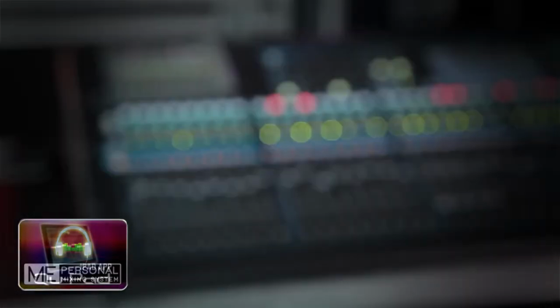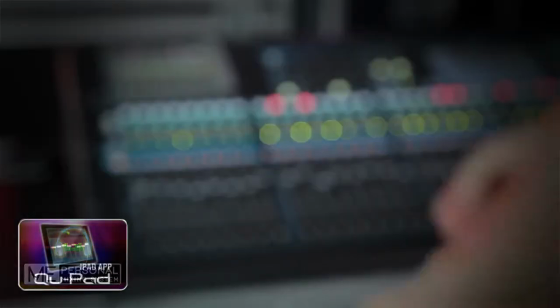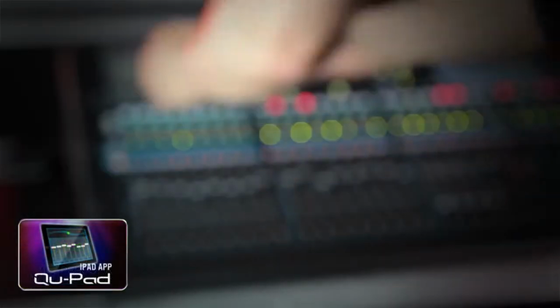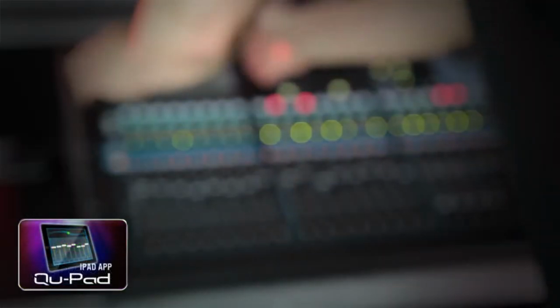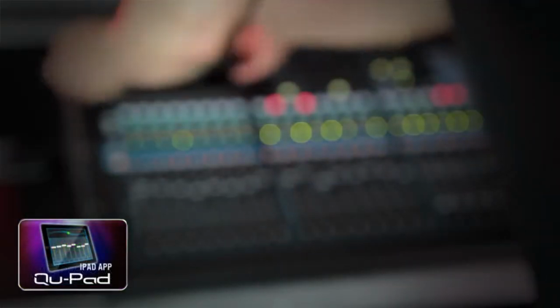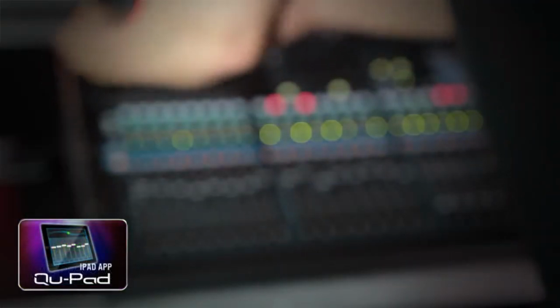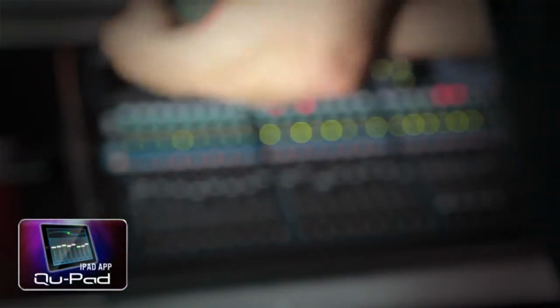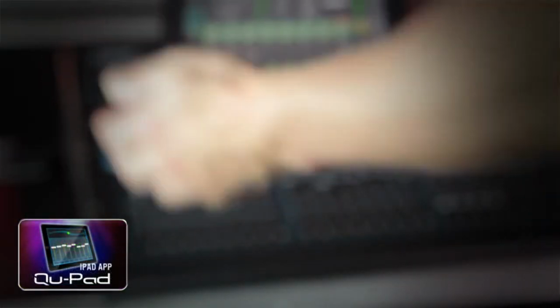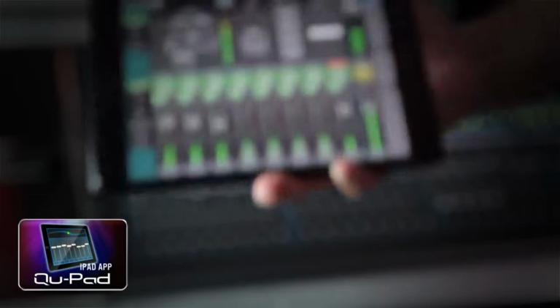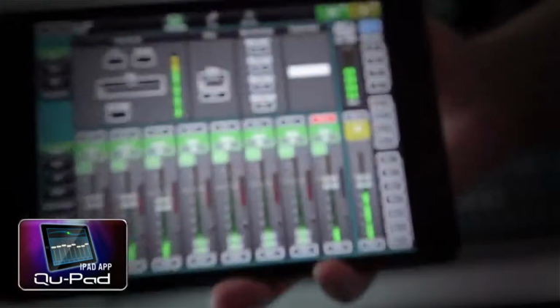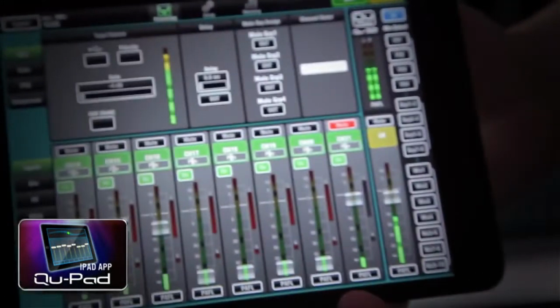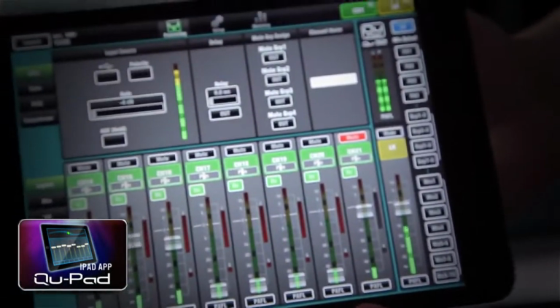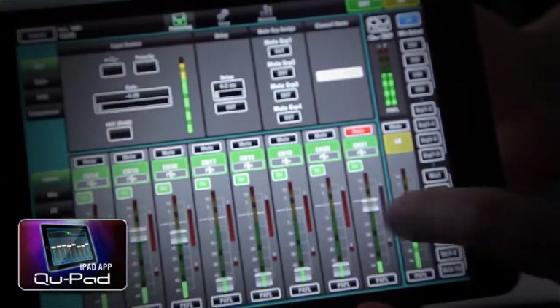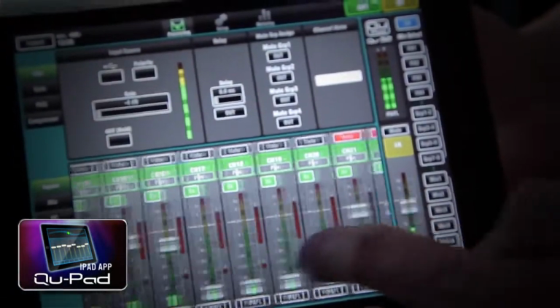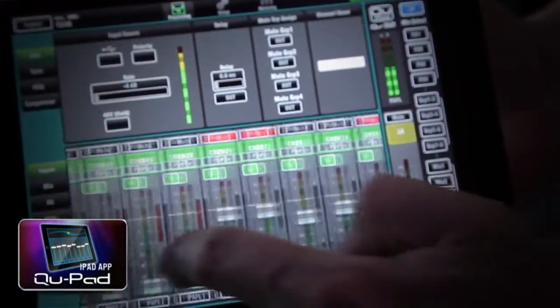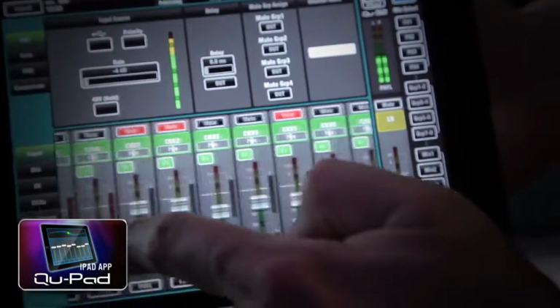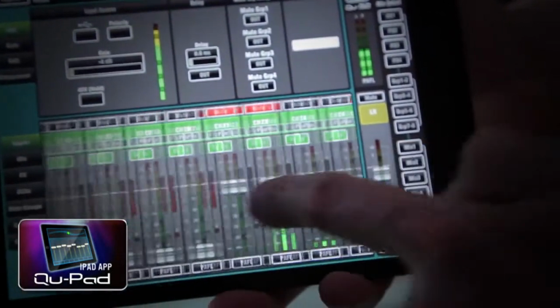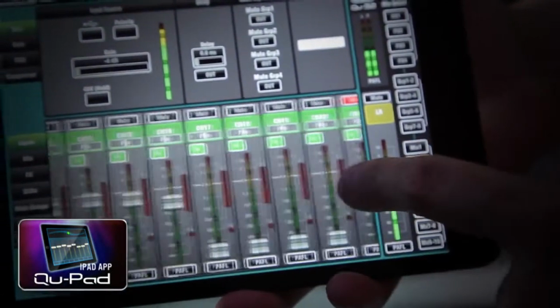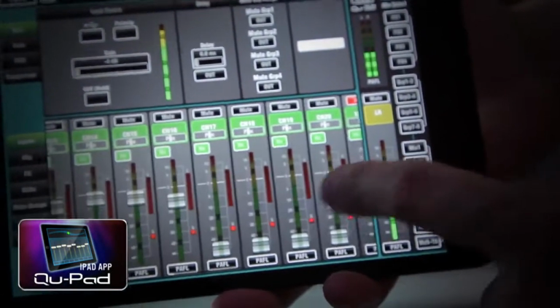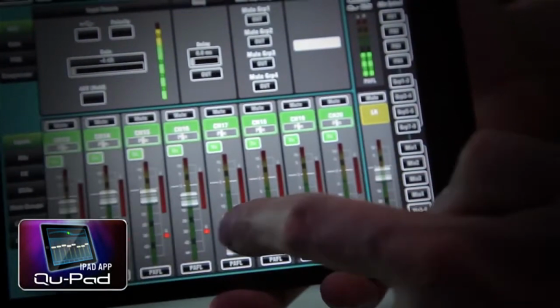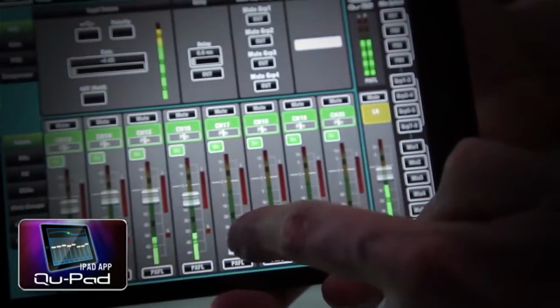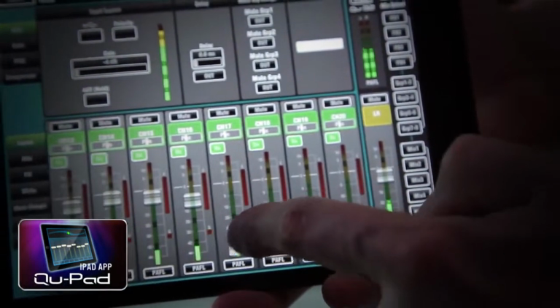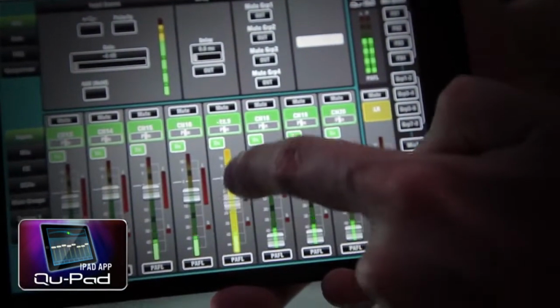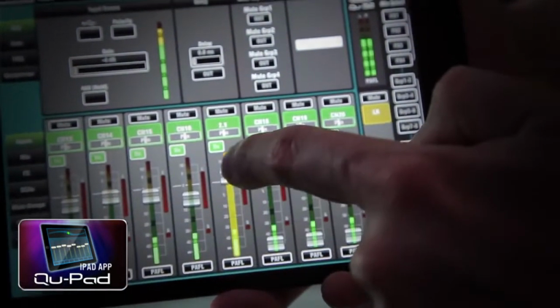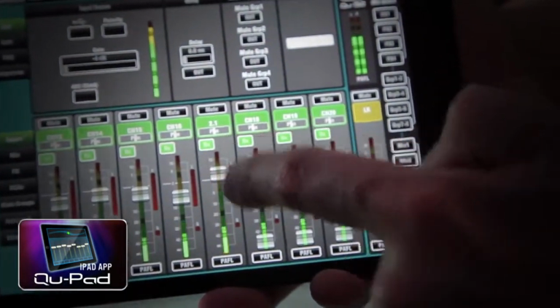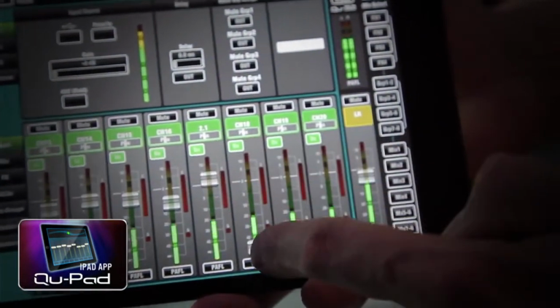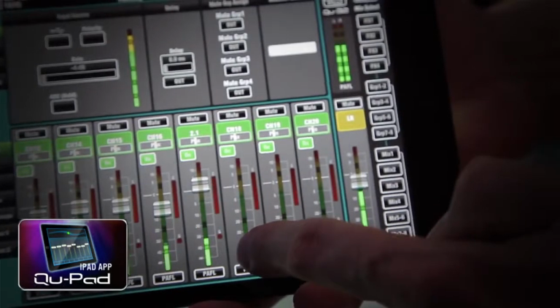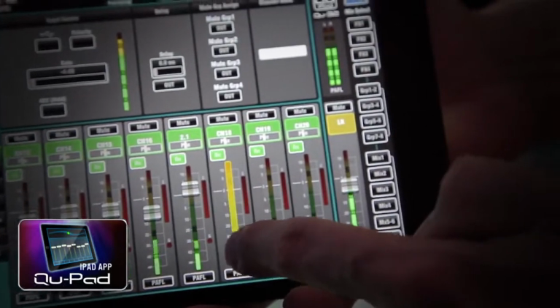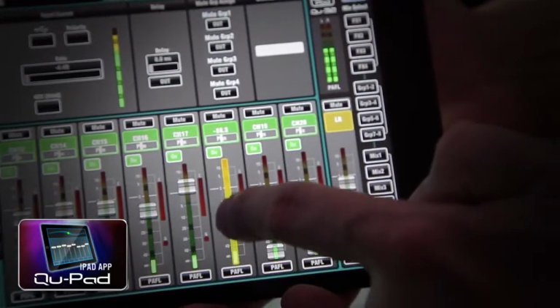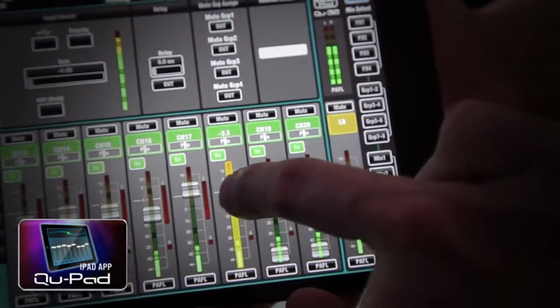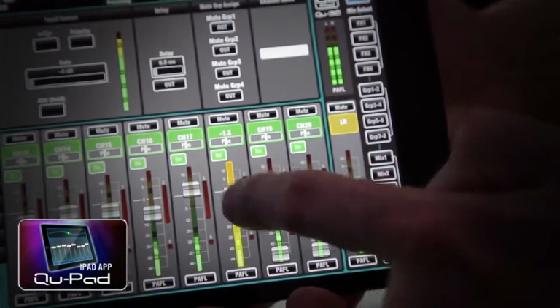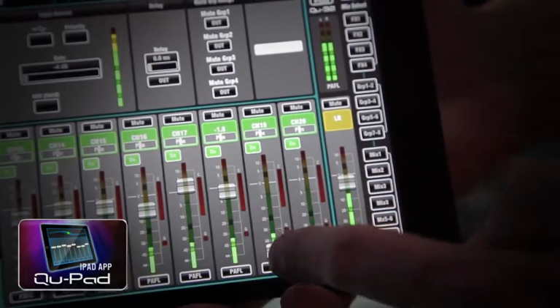The Qpad app frees you from the mix position, letting you adjust monitors on stage, roam around the venue whilst tweaking the PA, and then mix the show from the heart of the audience.